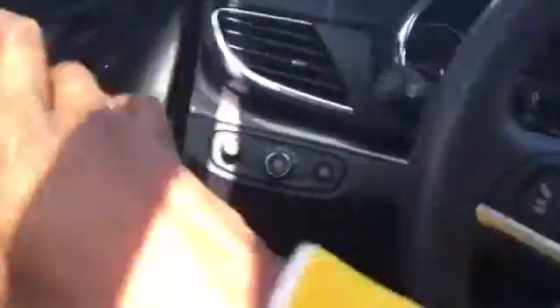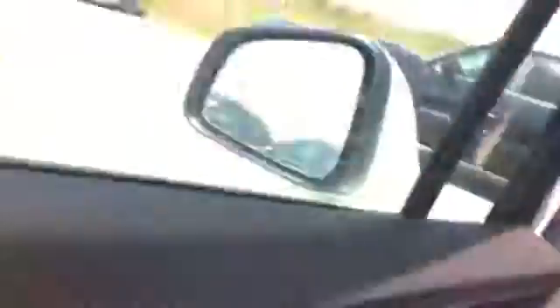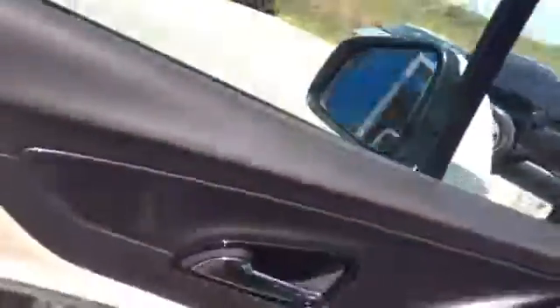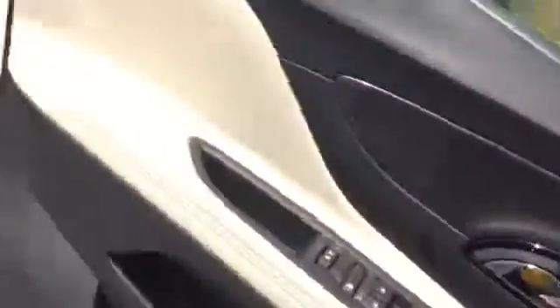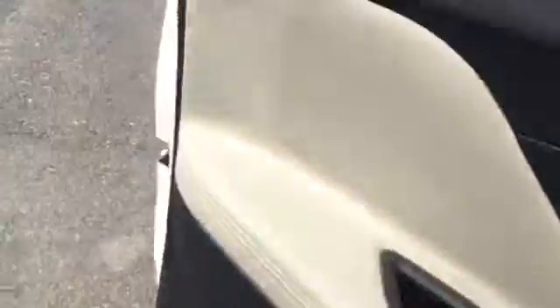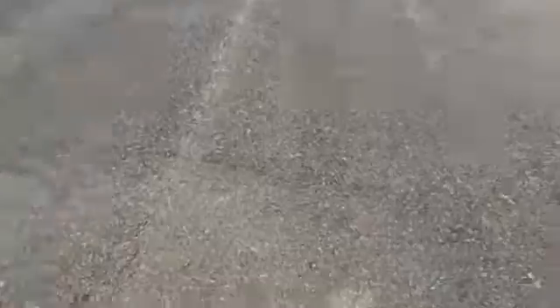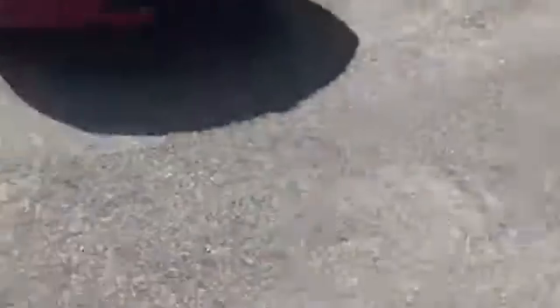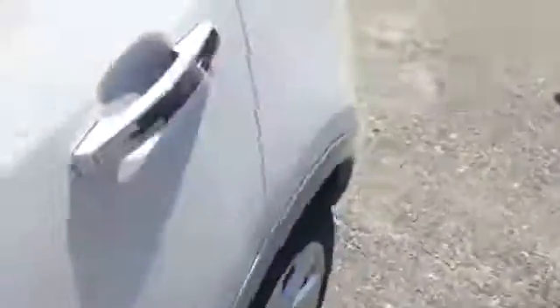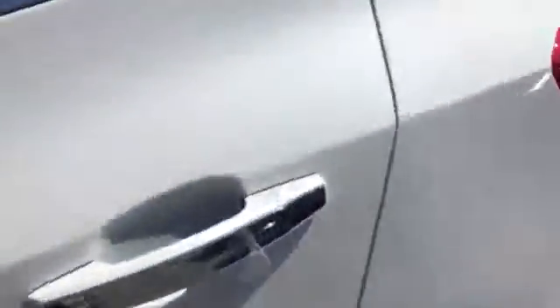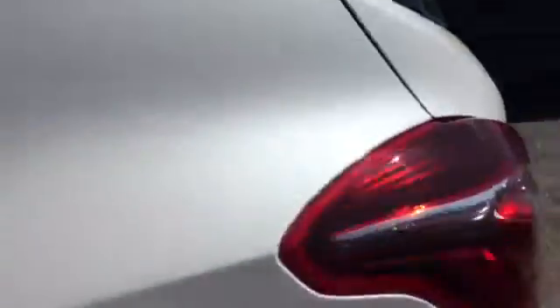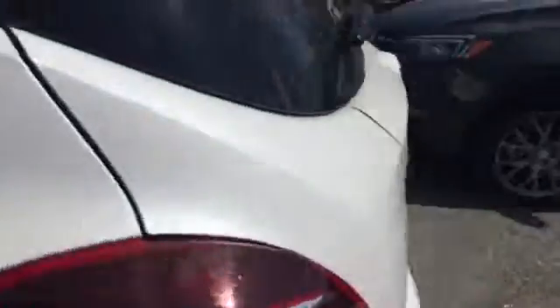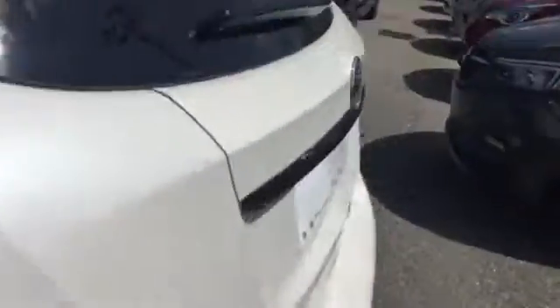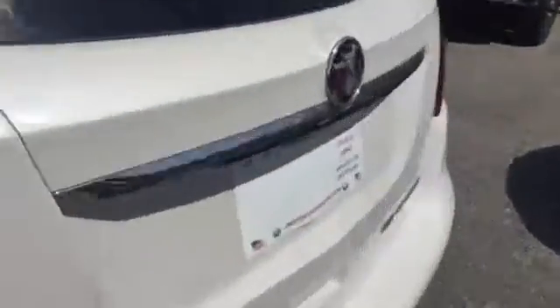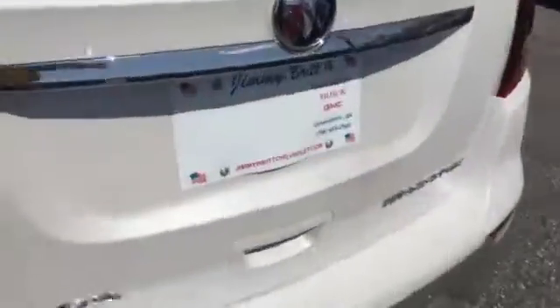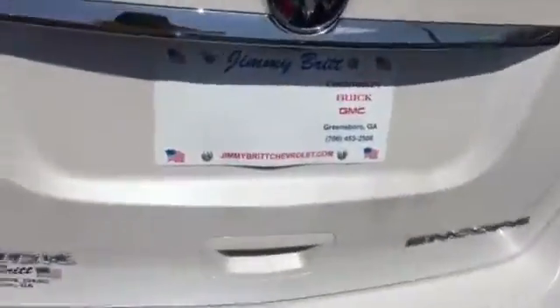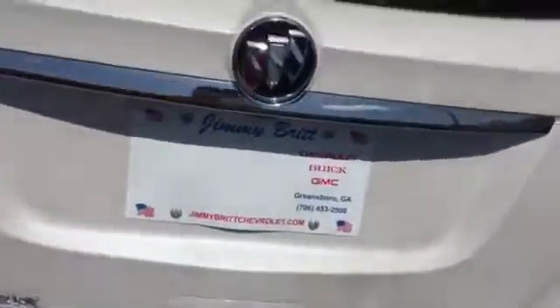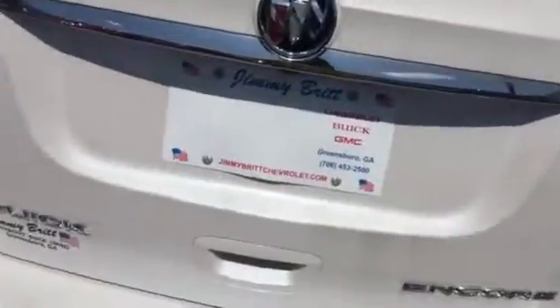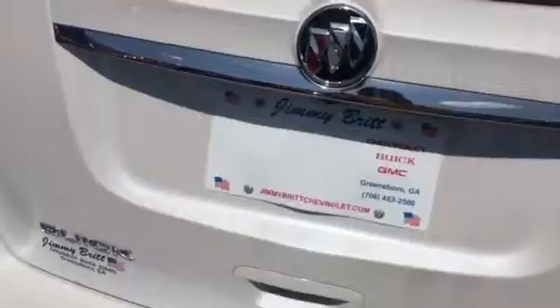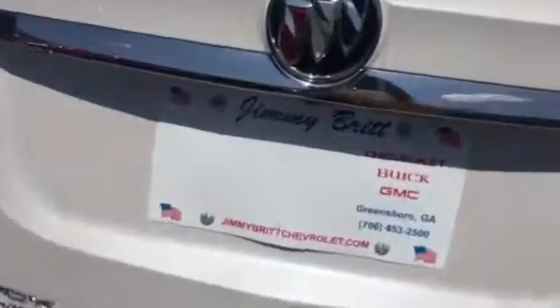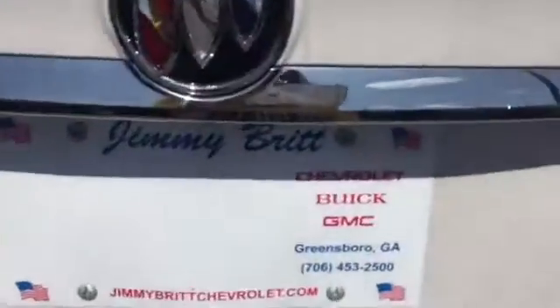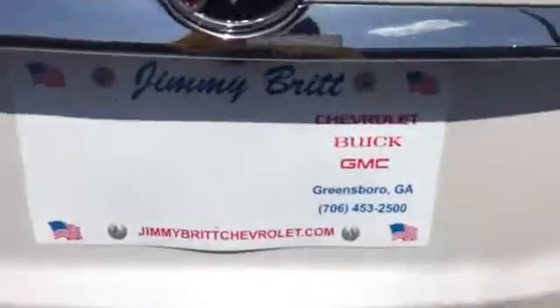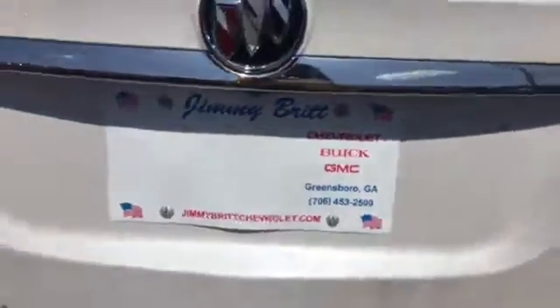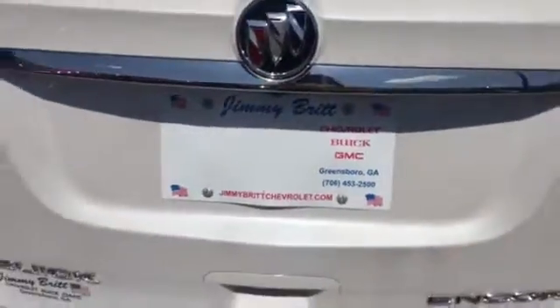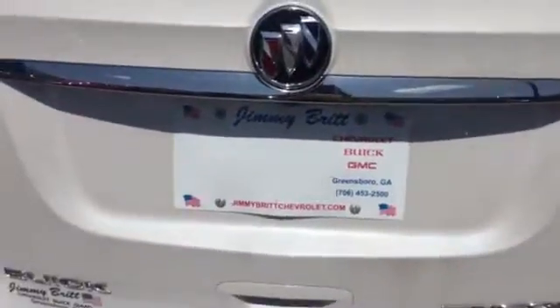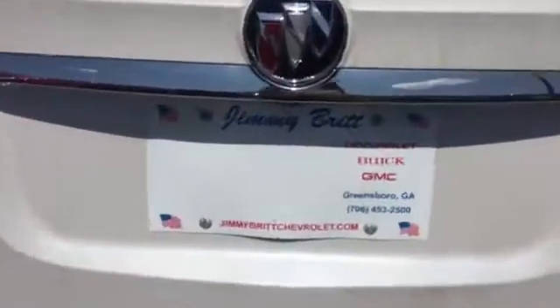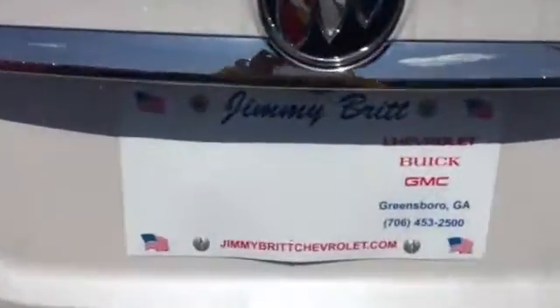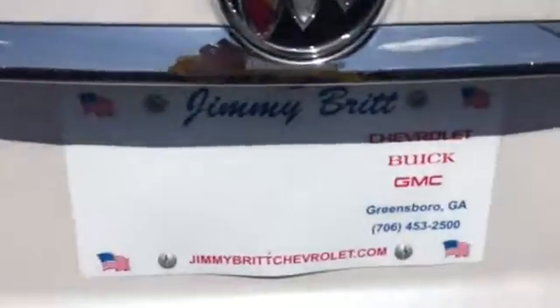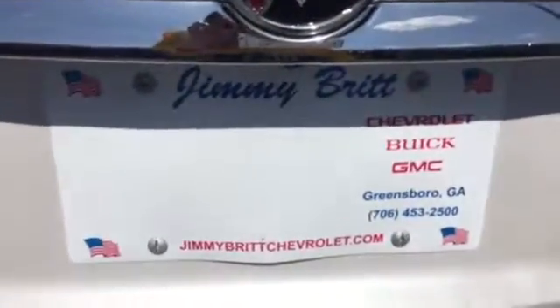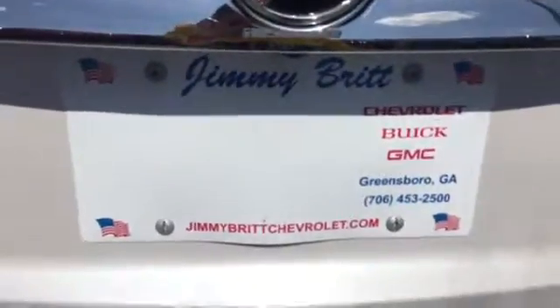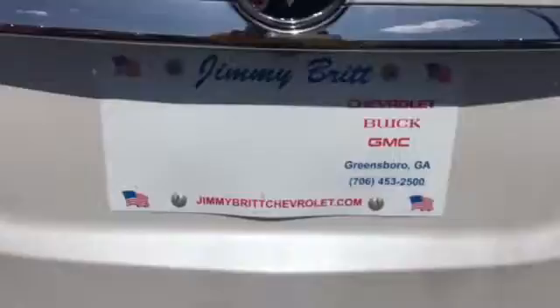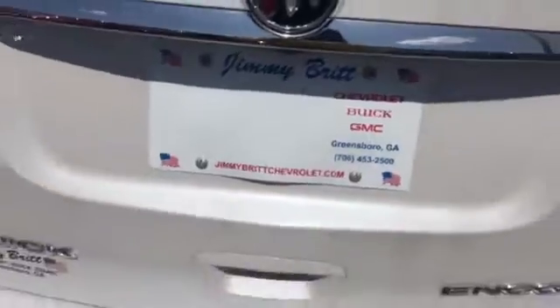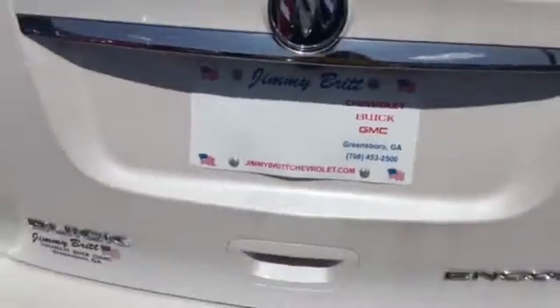This is Danielle from Jimmy Britt Chevrolet. I want you to come by and take advantage of this great deal ASAP. You know Brandon is going to work up a great one for you here at Jimmy Britt Chevrolet. Contact us back at 706-453-2500.